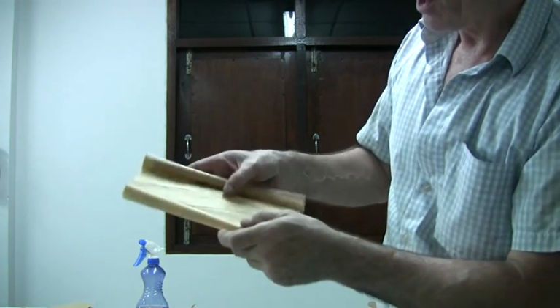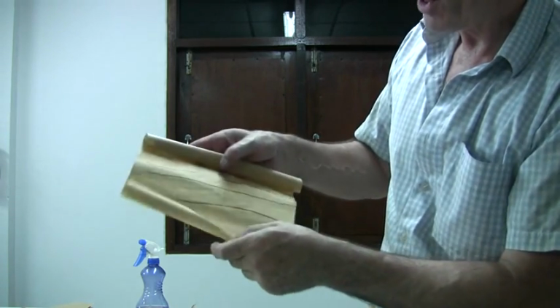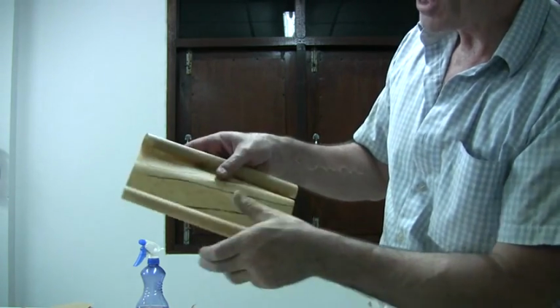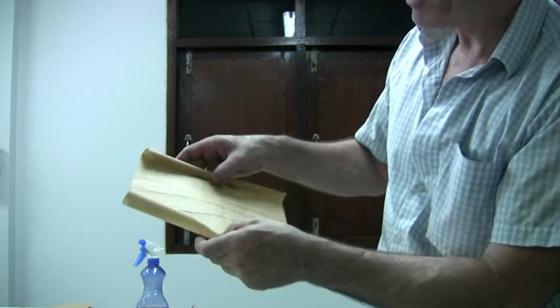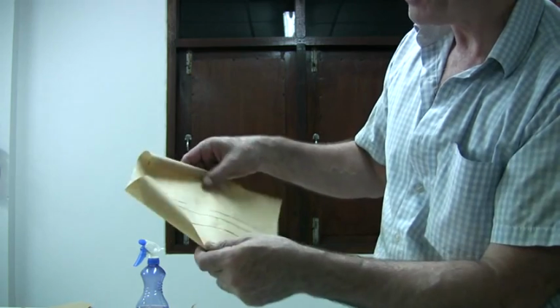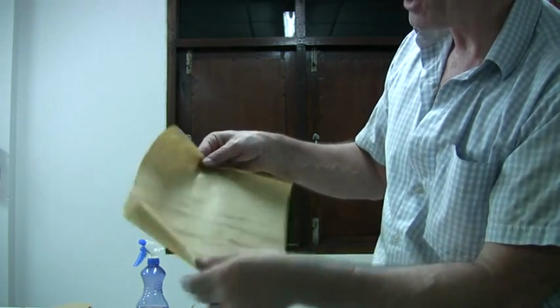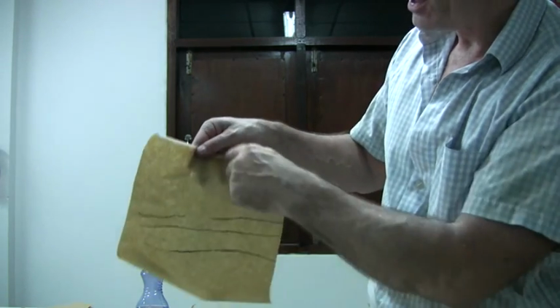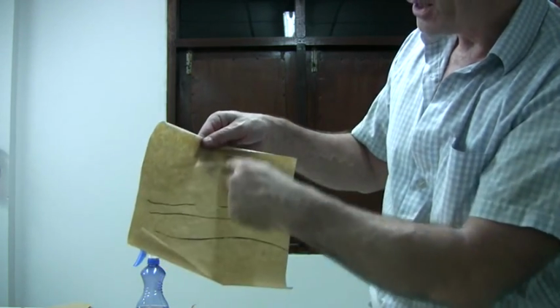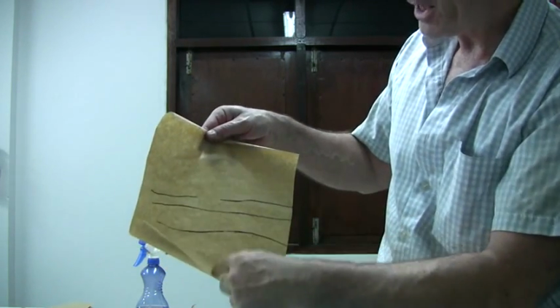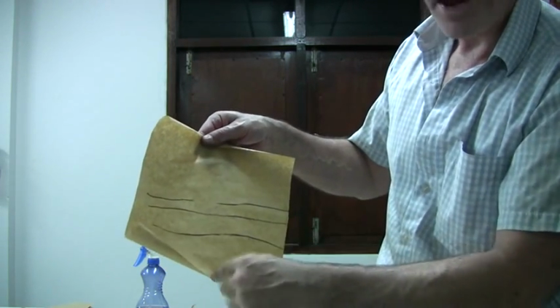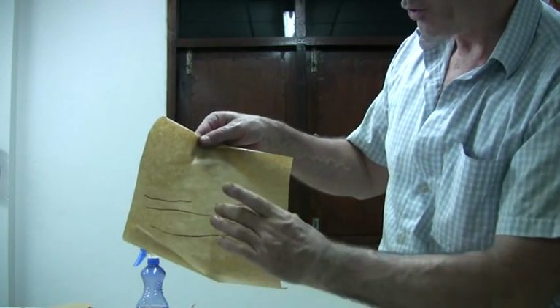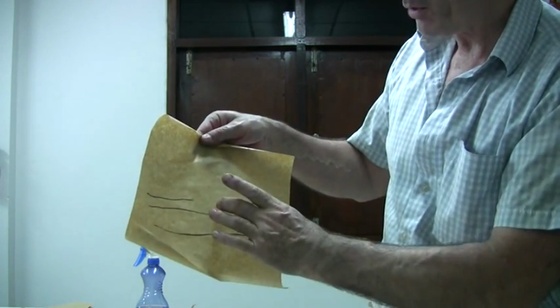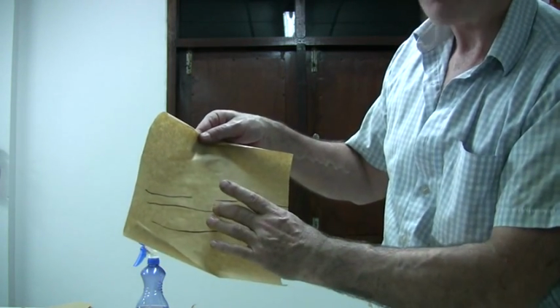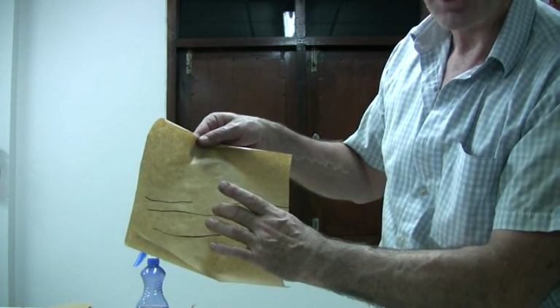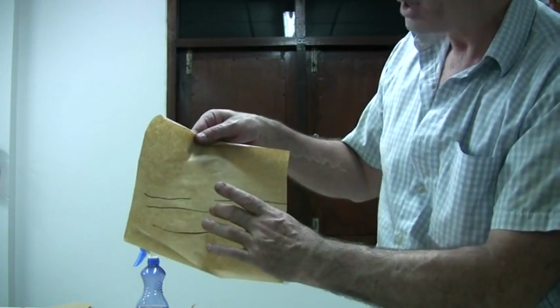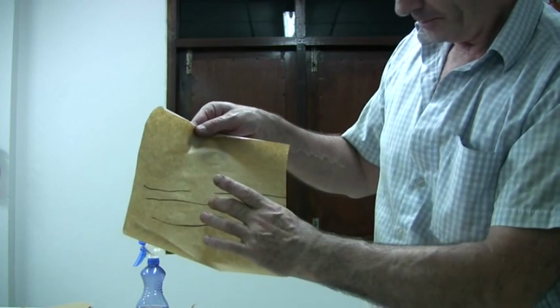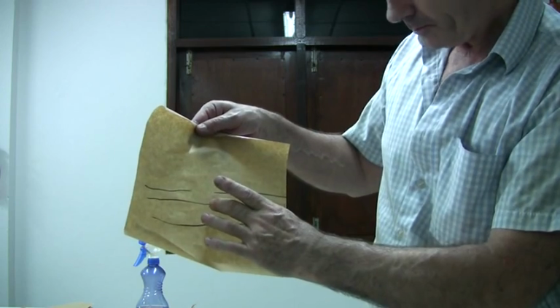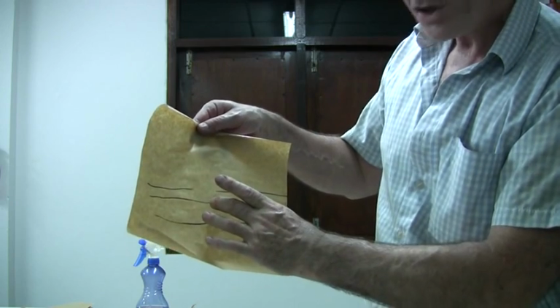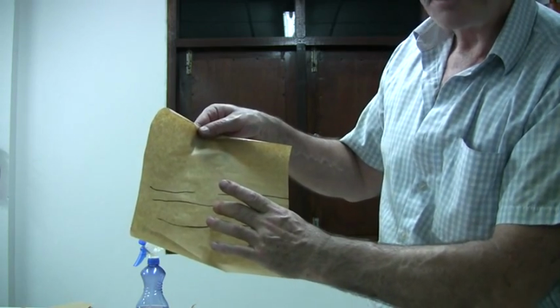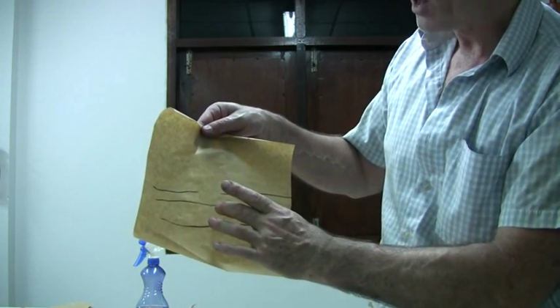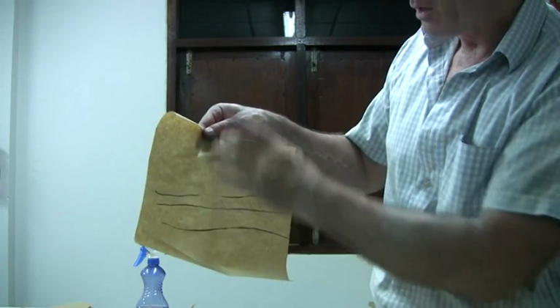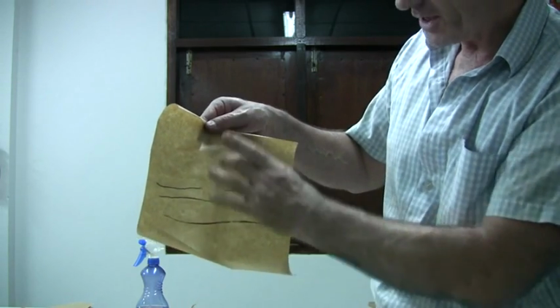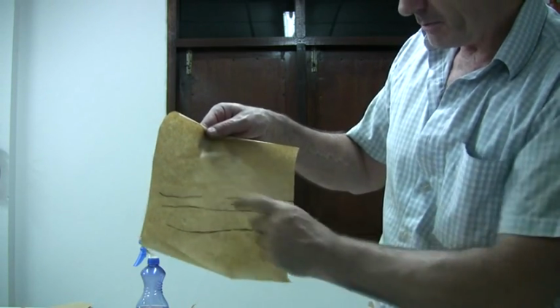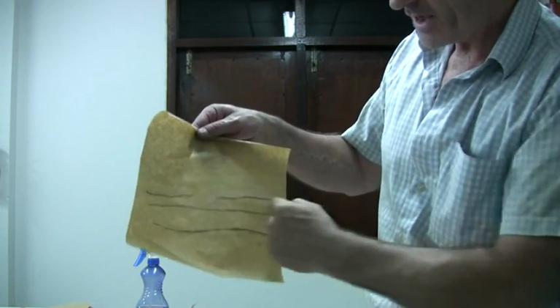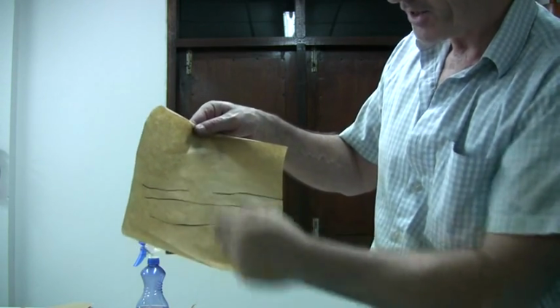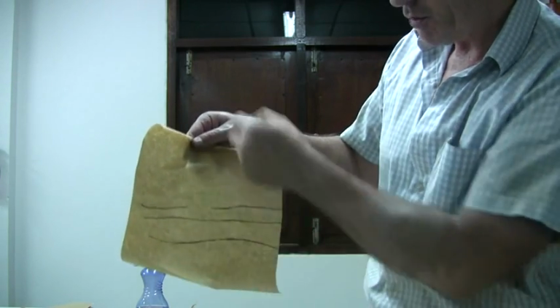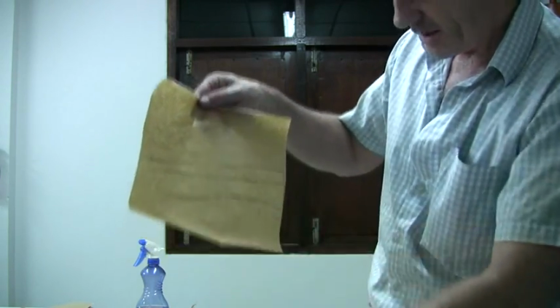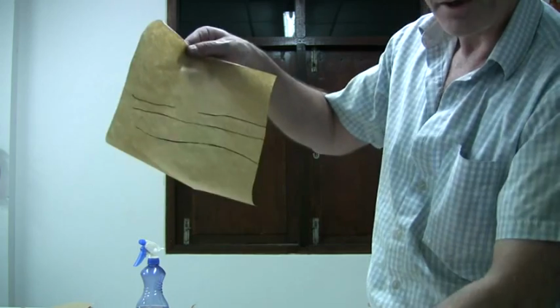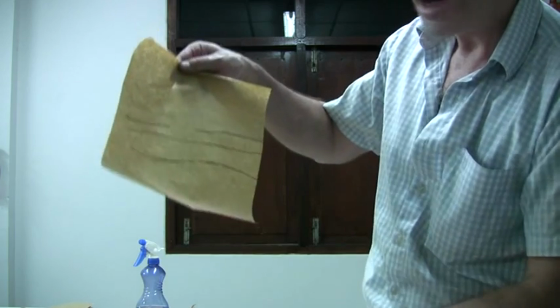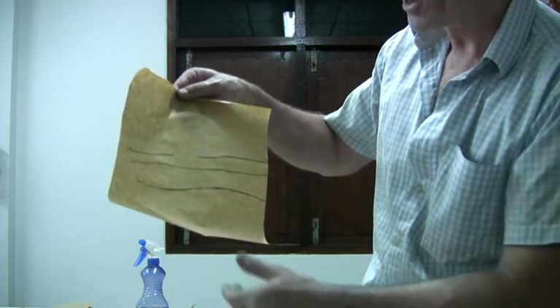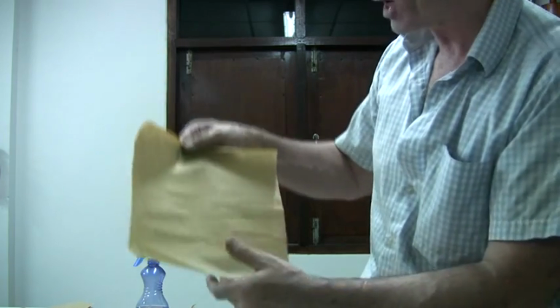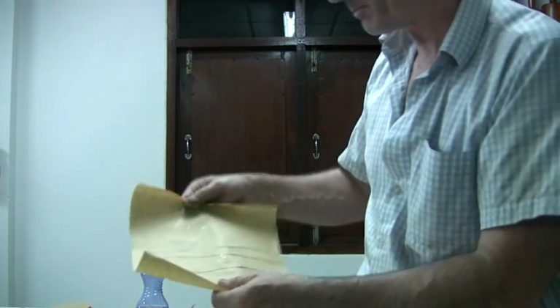So we want to cut our paper for the shell — it needs to be cut grain short. If we want a 7 inch long shell, we cut it 7 inches this way and the other way is the long direction.